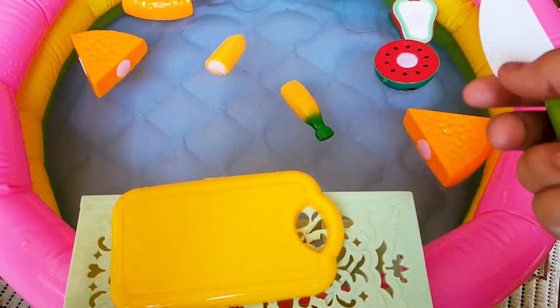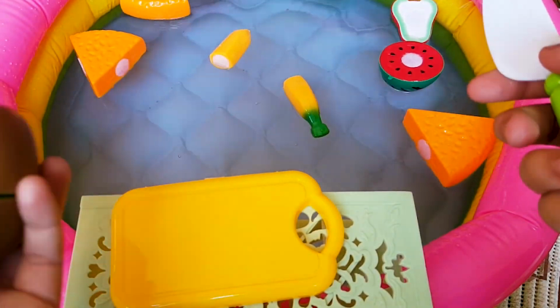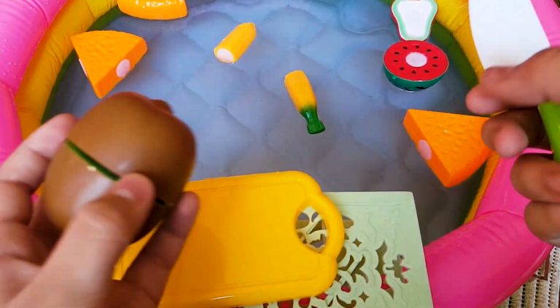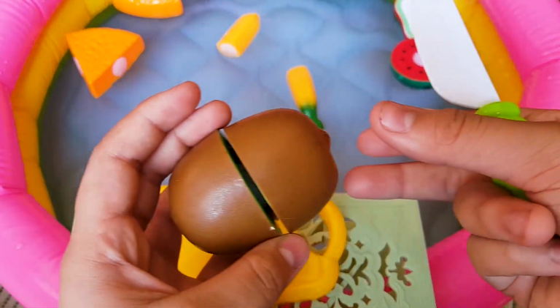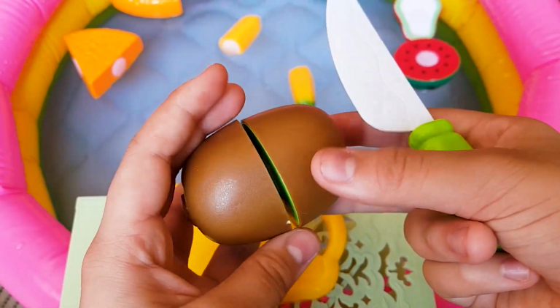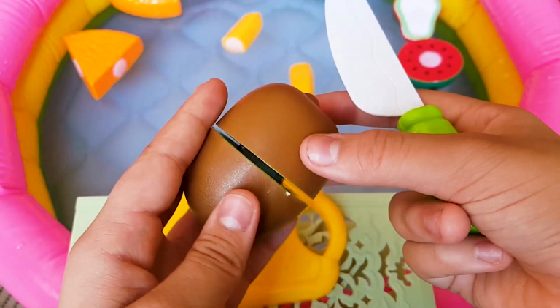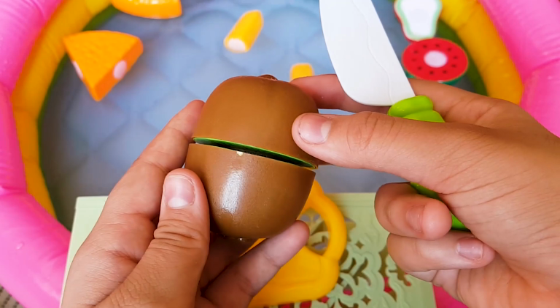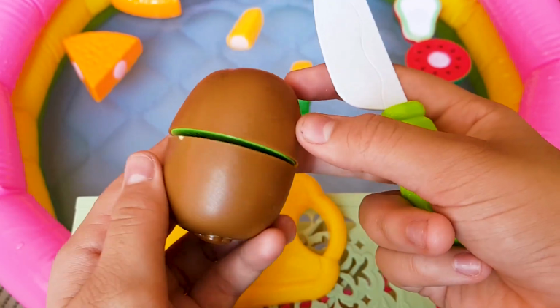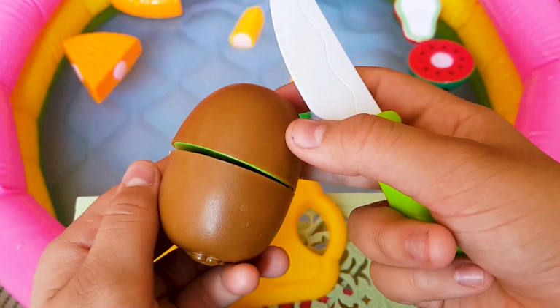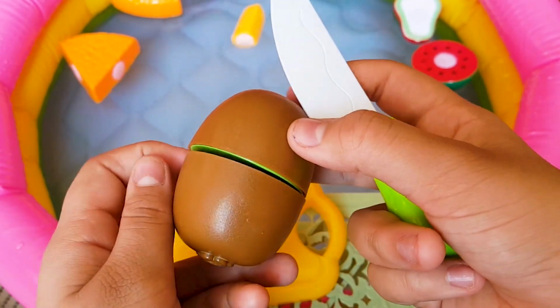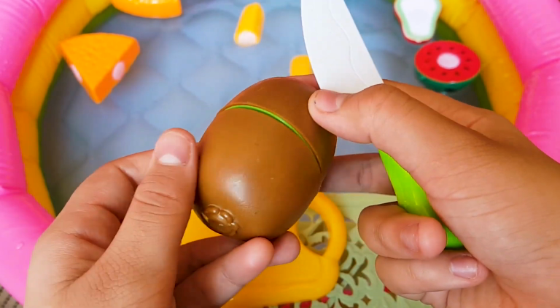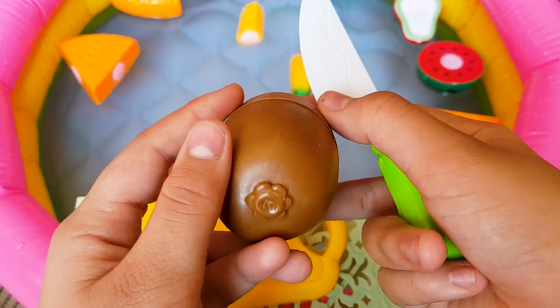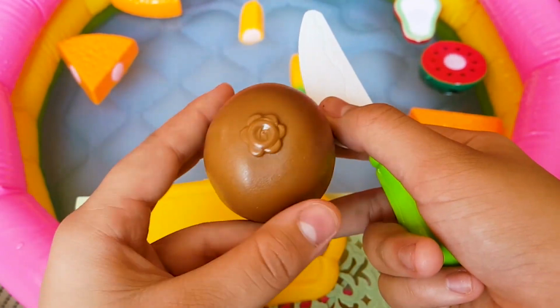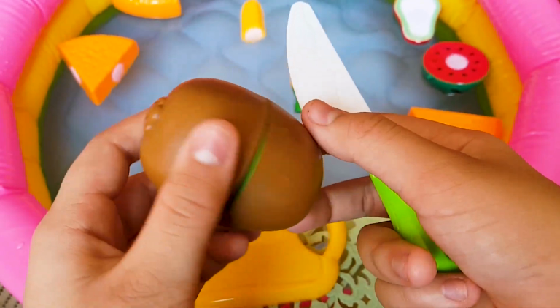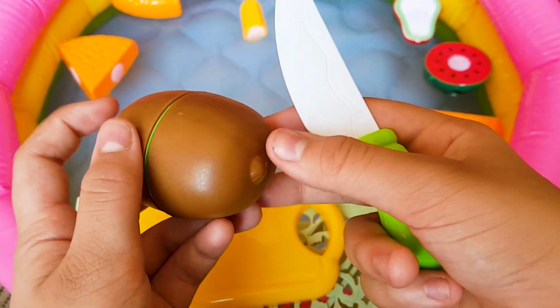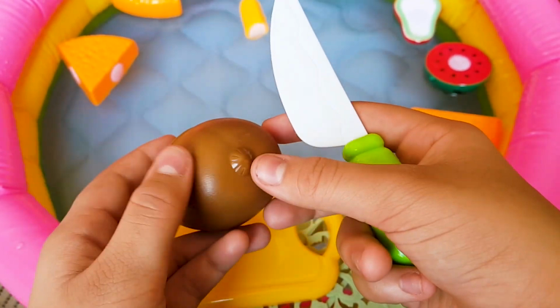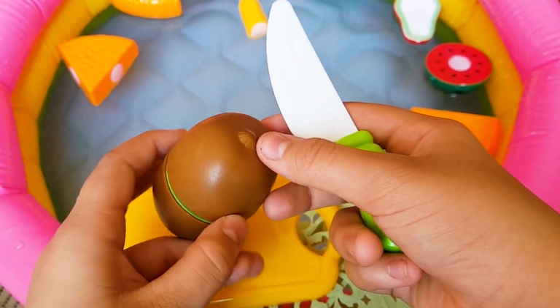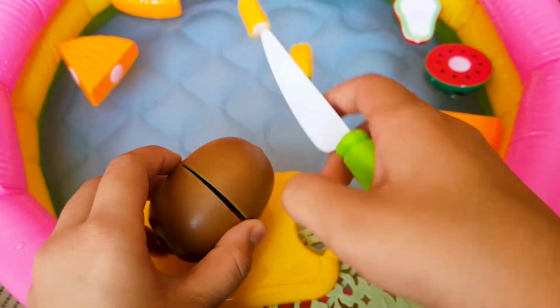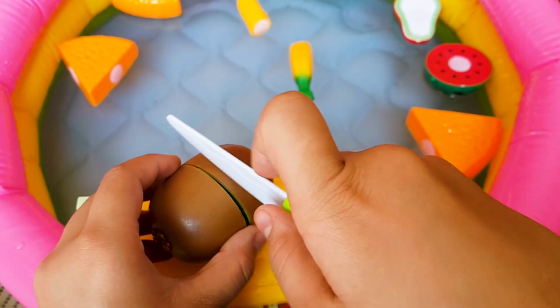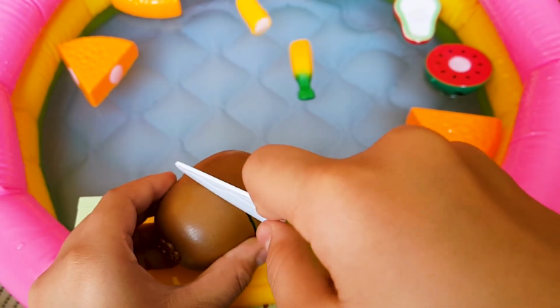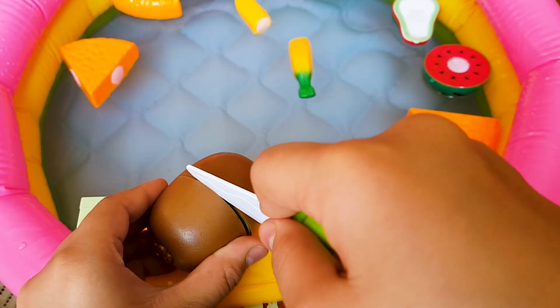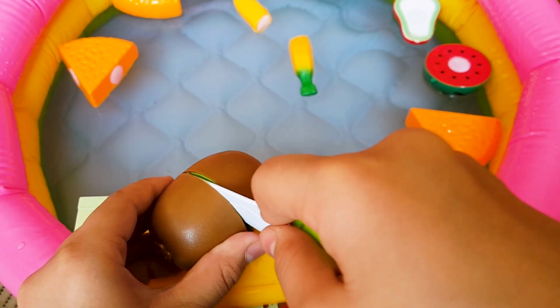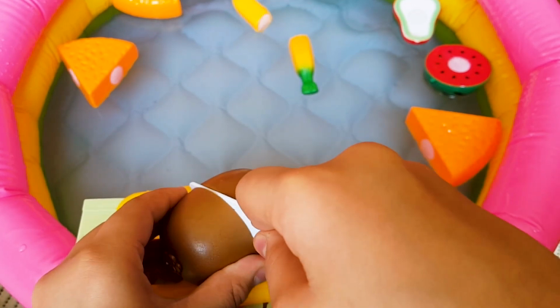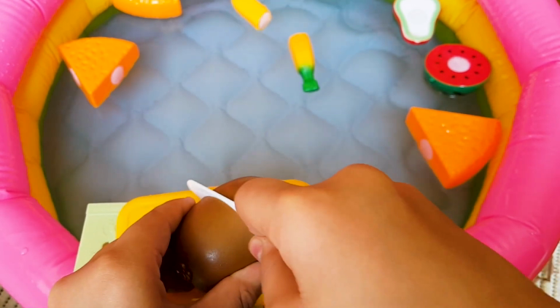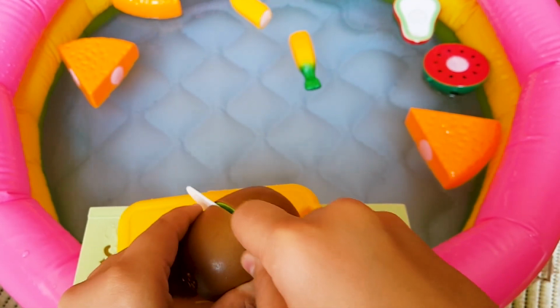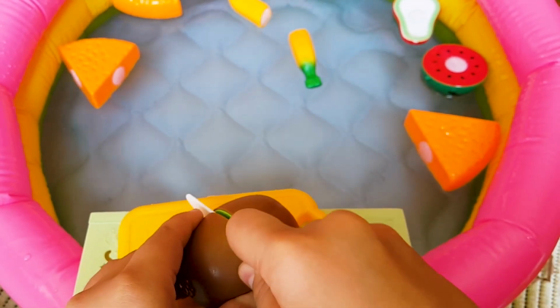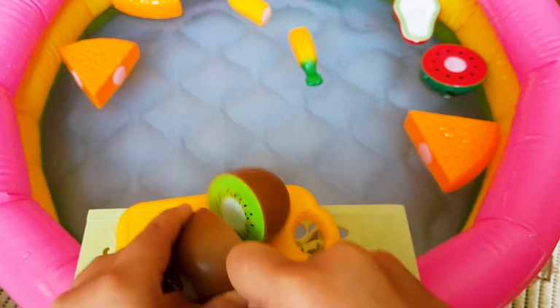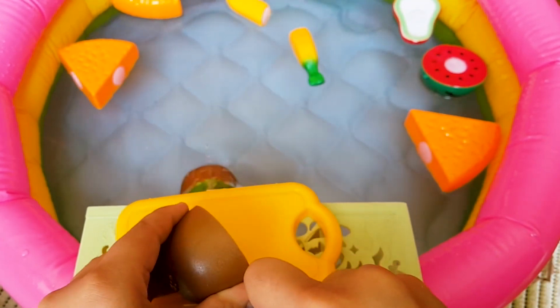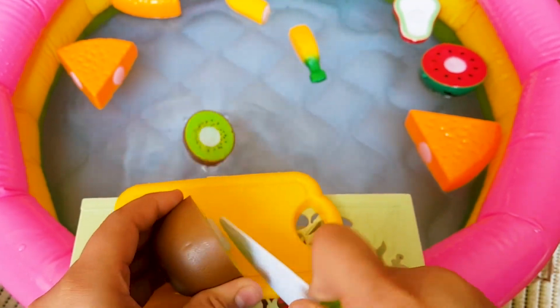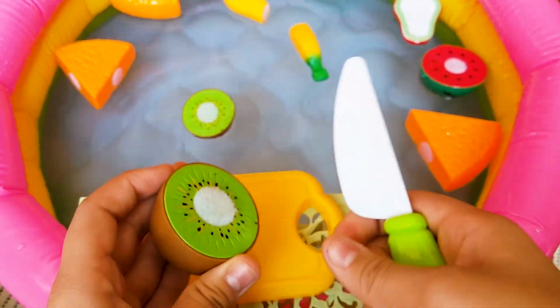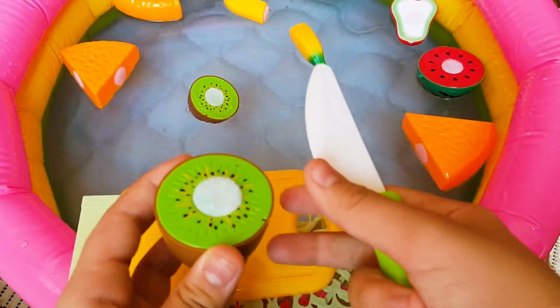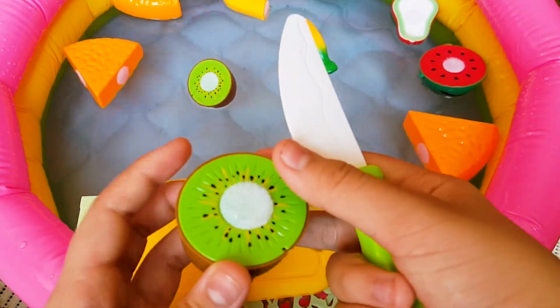This is kiwi. It is brown. Oh, inside it's green.